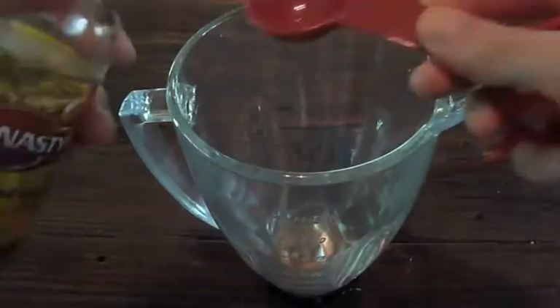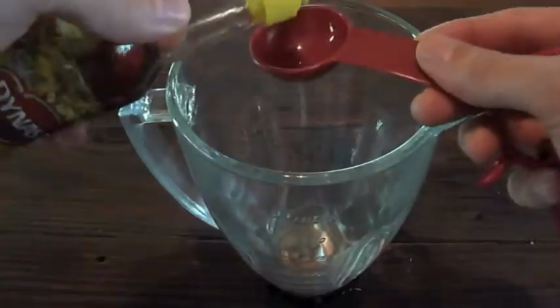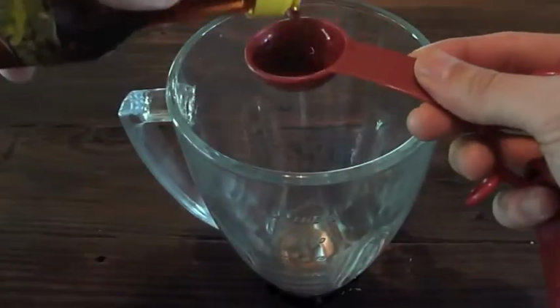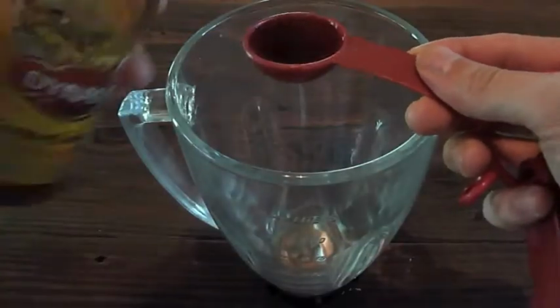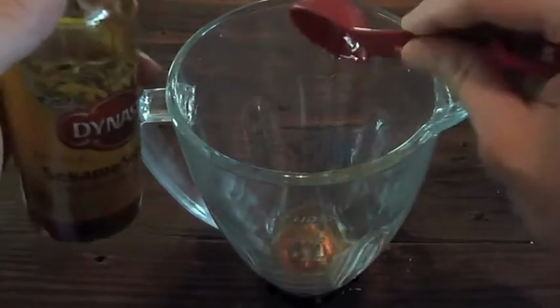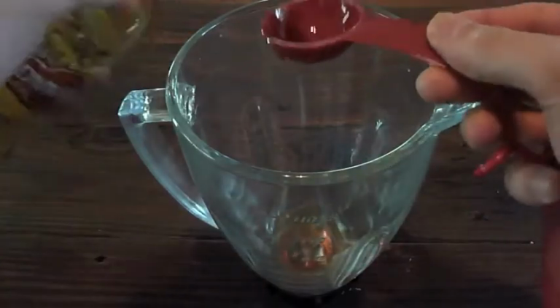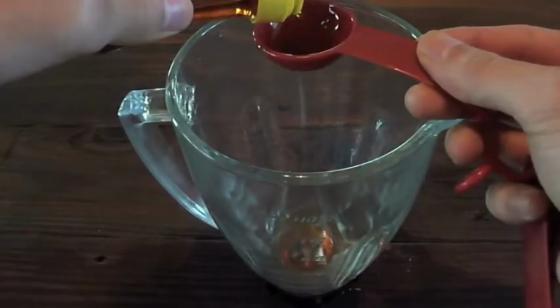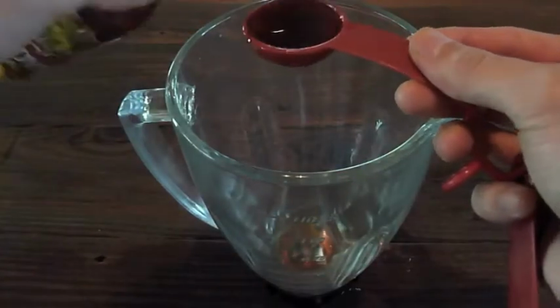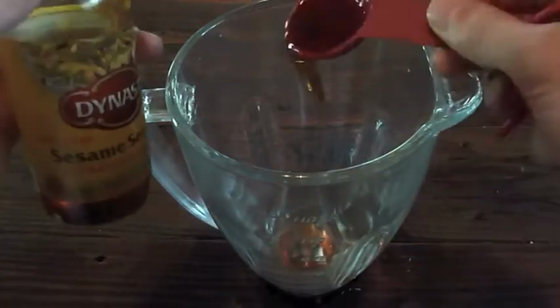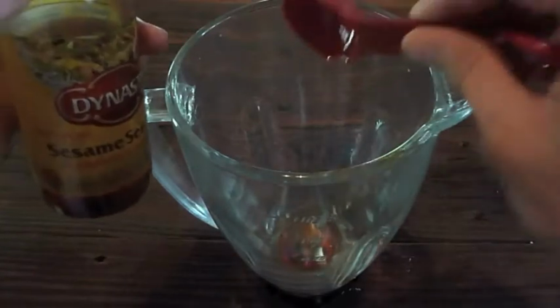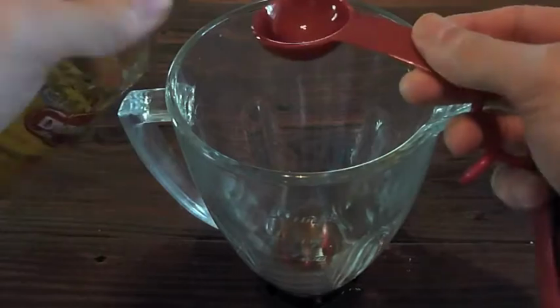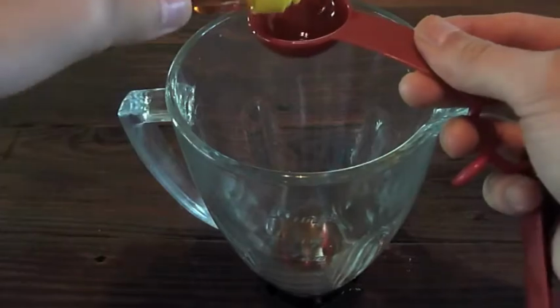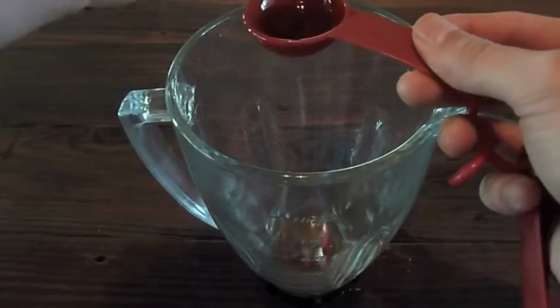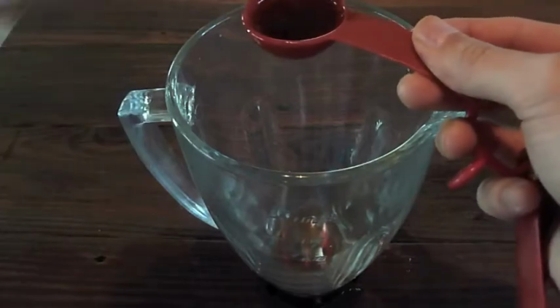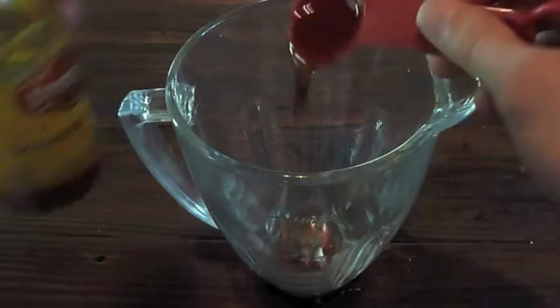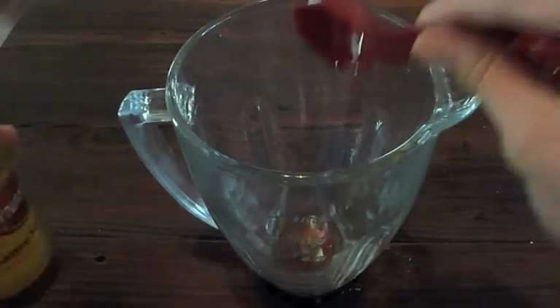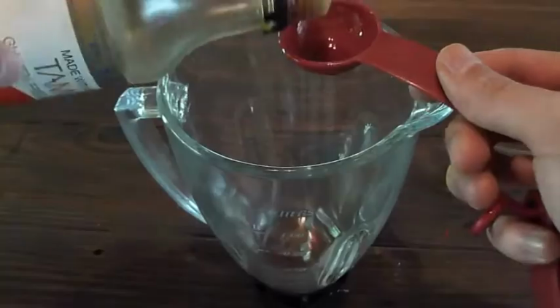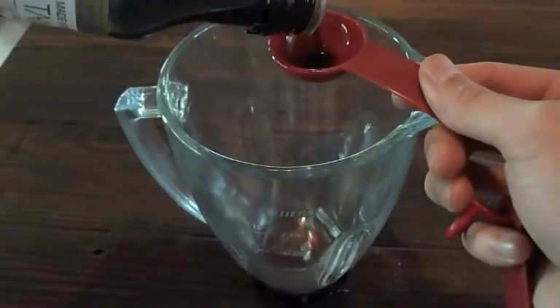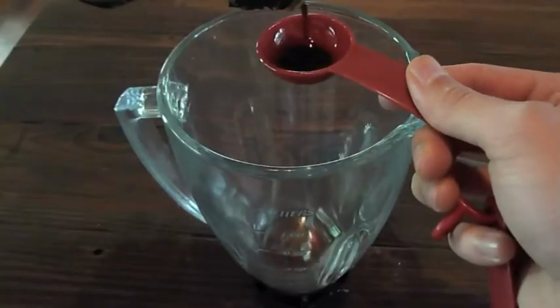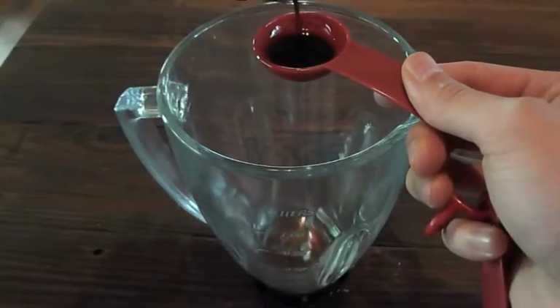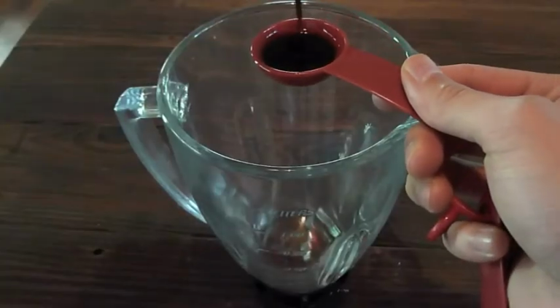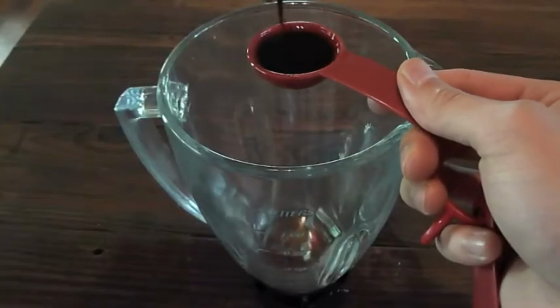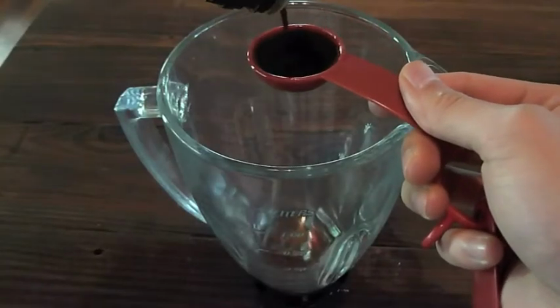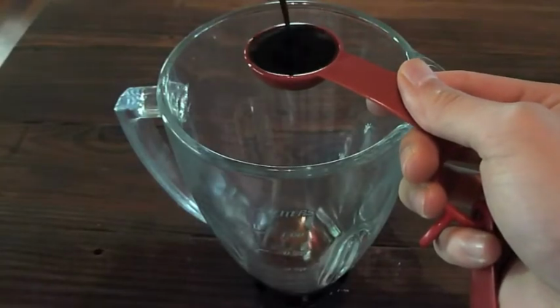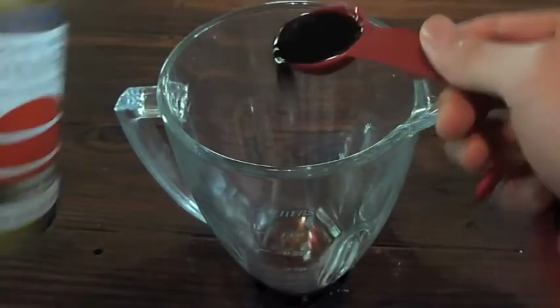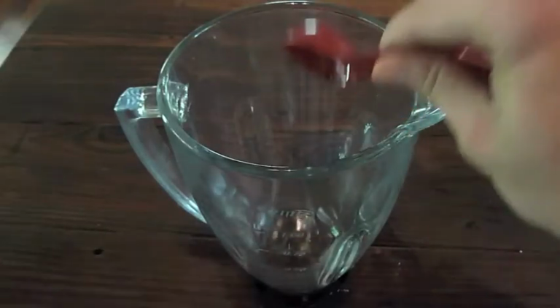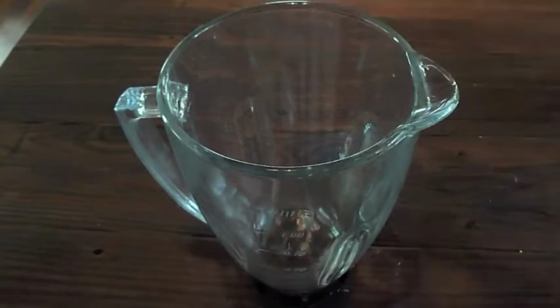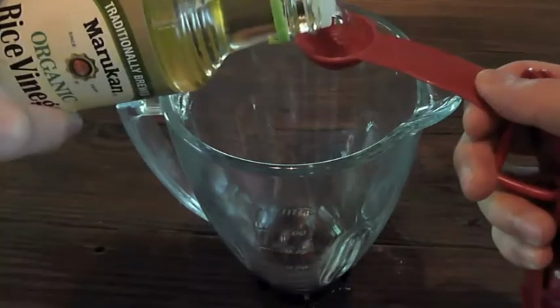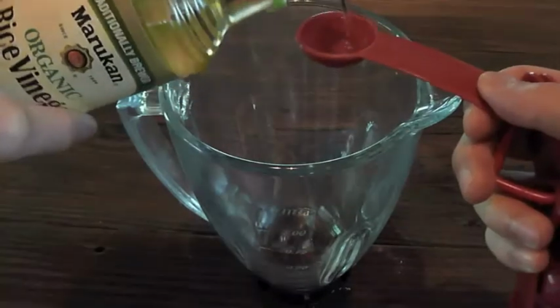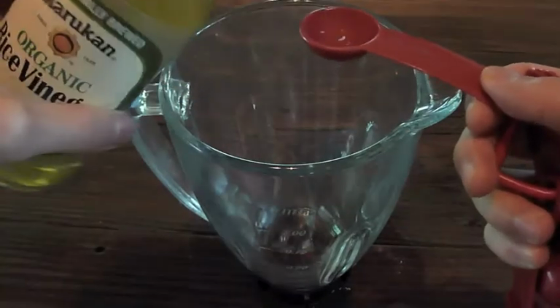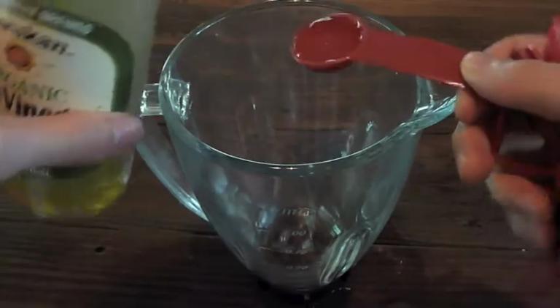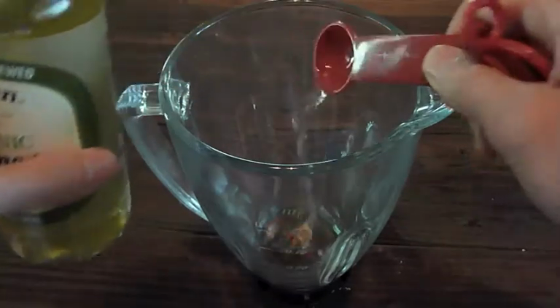To make the tofu marinade, pour 3 tablespoons of sesame oil into a blender. Then add 1 tablespoon of soy sauce and half a tablespoon of rice vinegar.